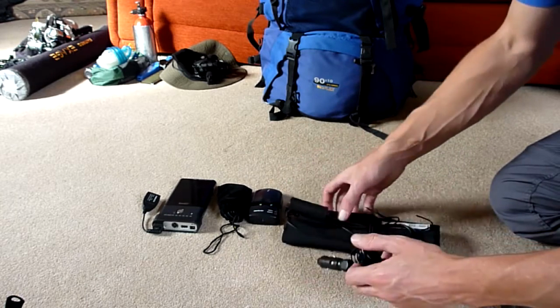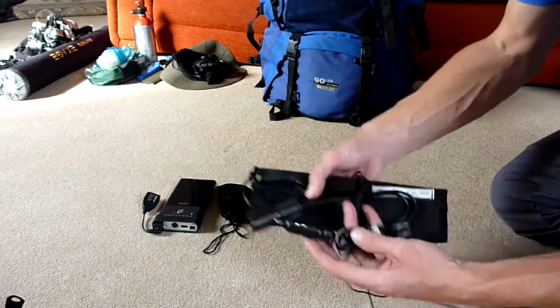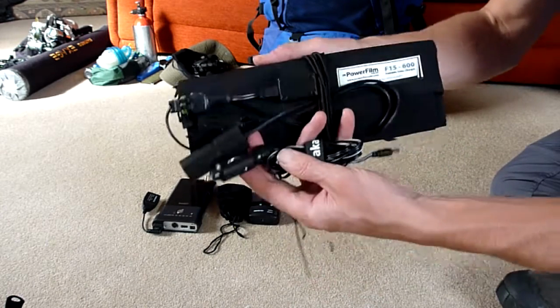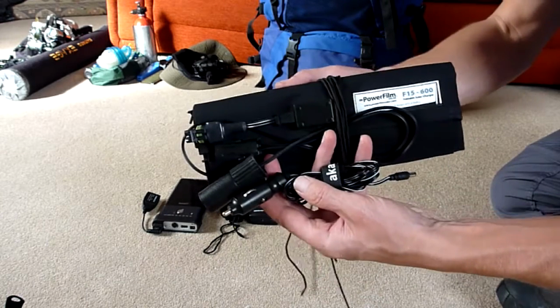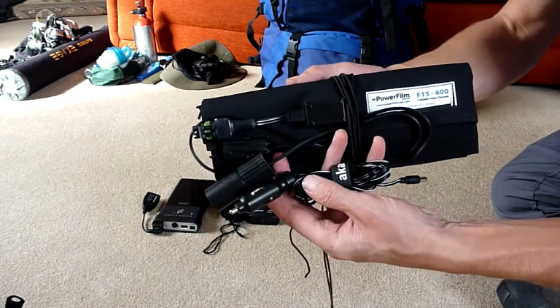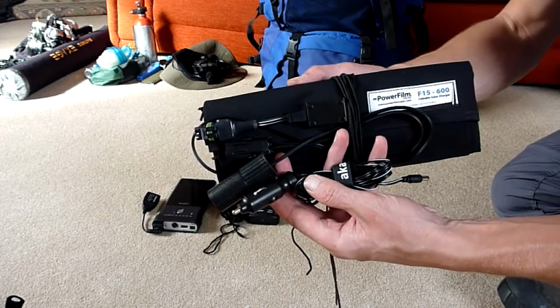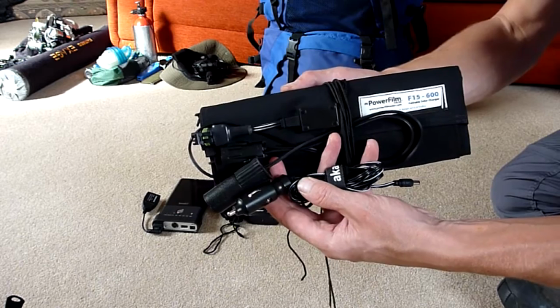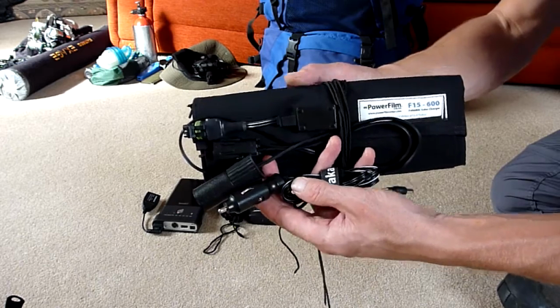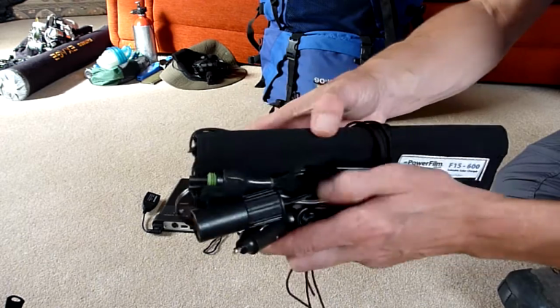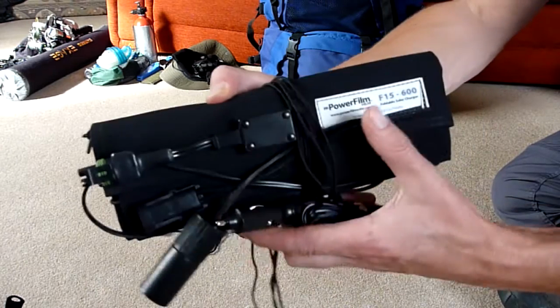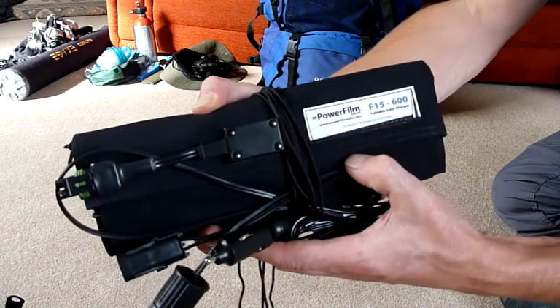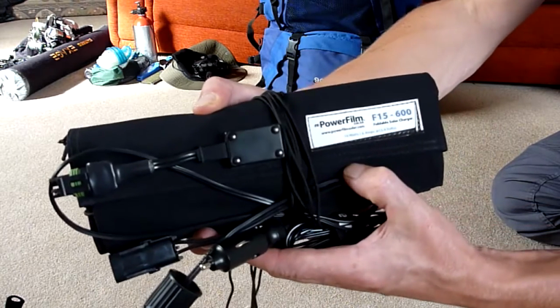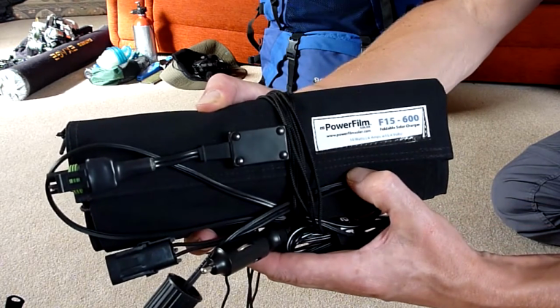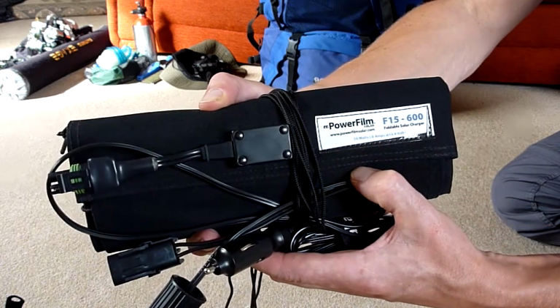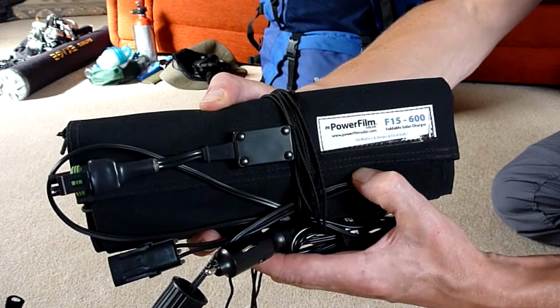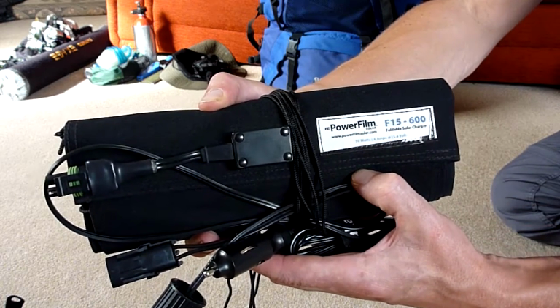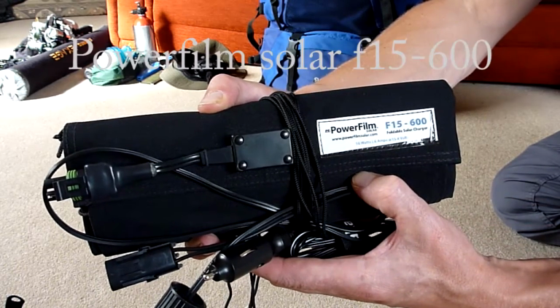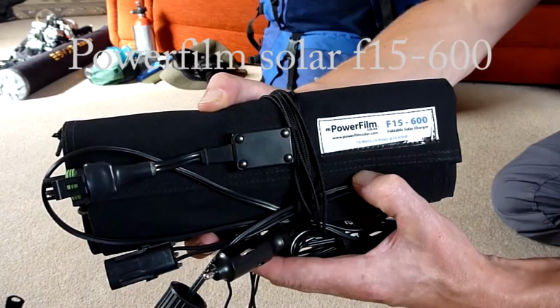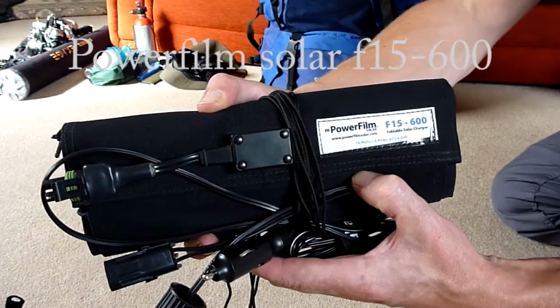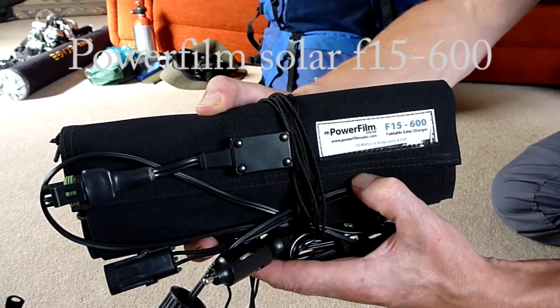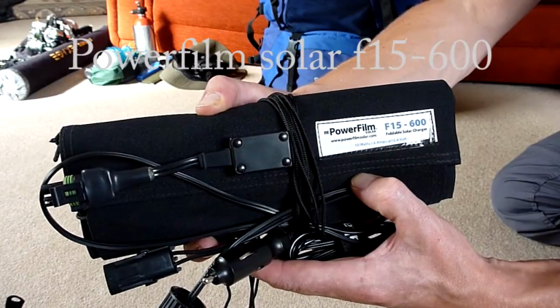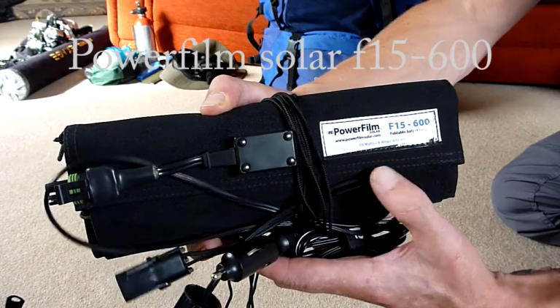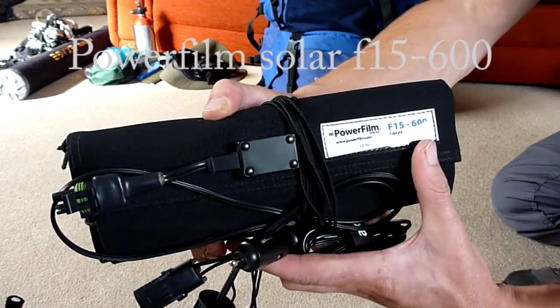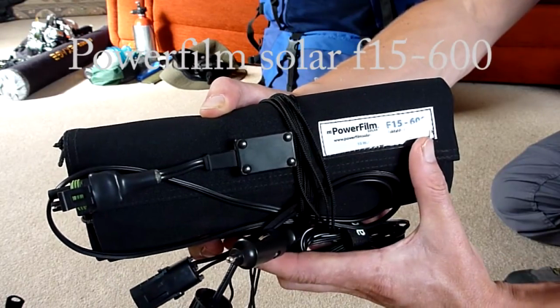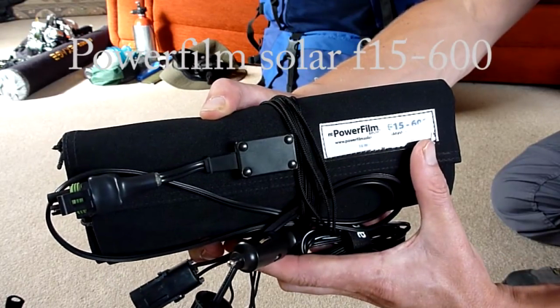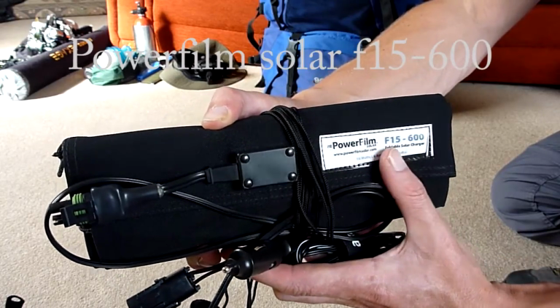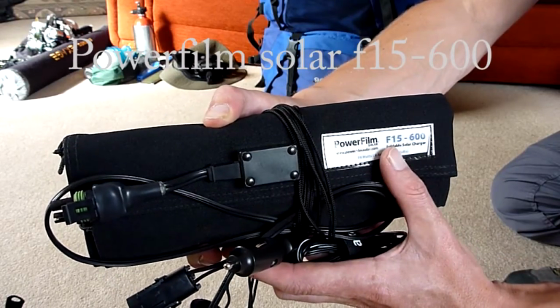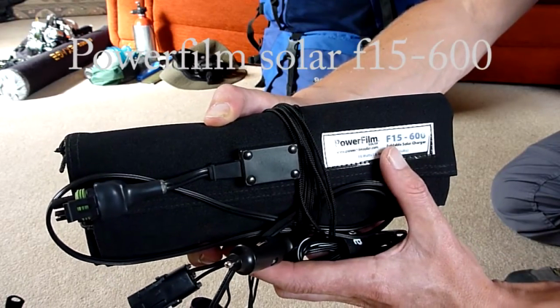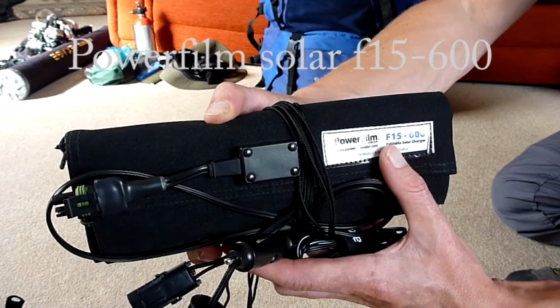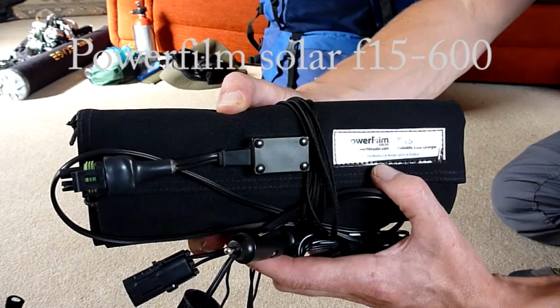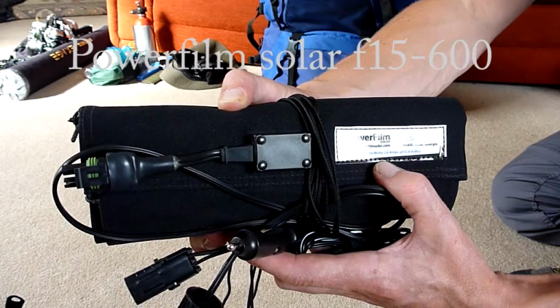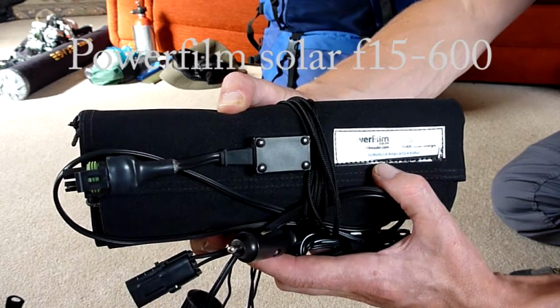This is my solar panel. This particular model is the Power Film Solar F15-600 - the name signifies 600mAh output and 15V, giving 10W output overall.